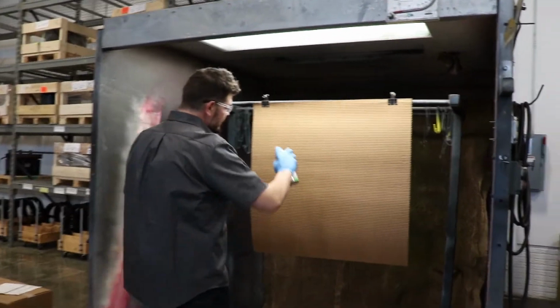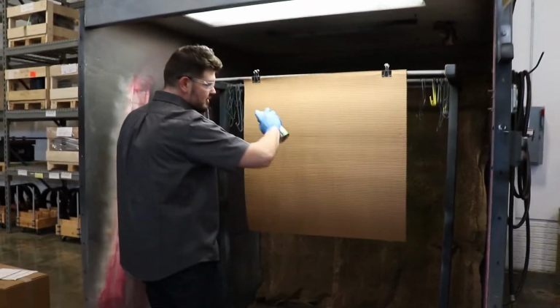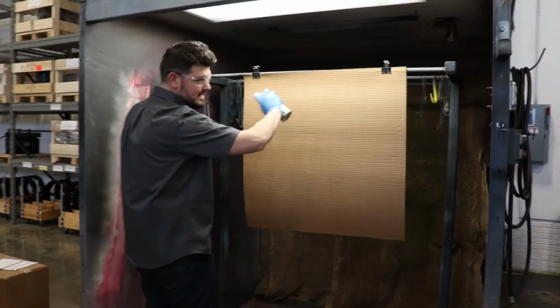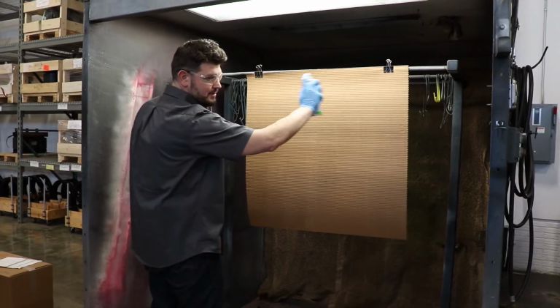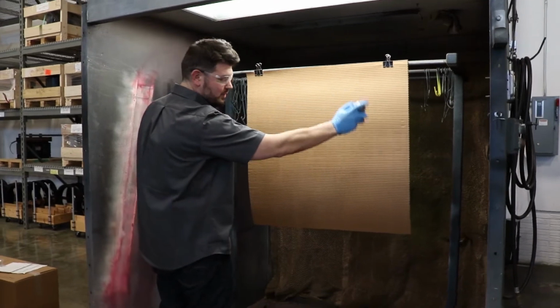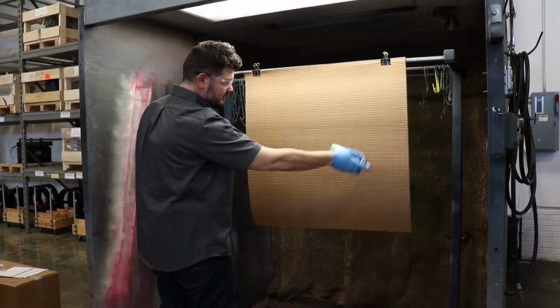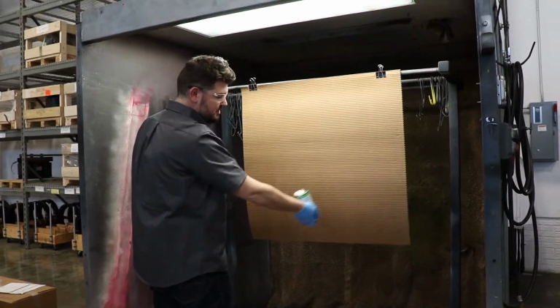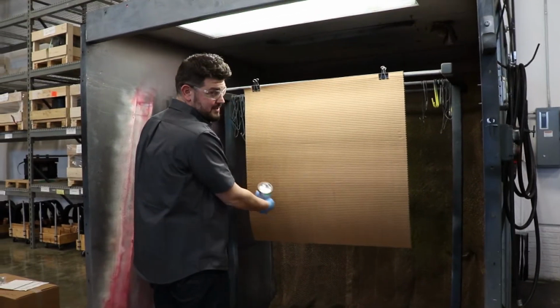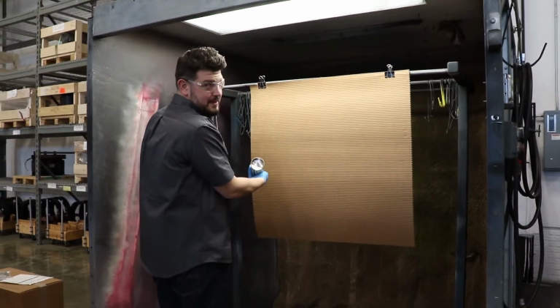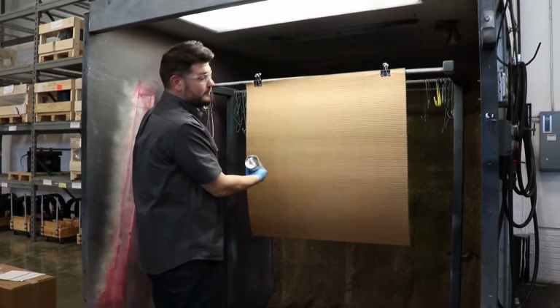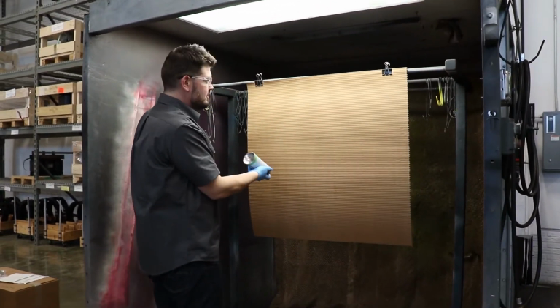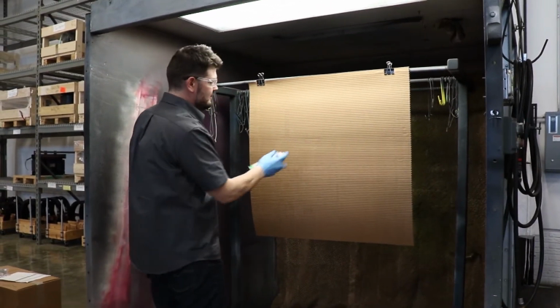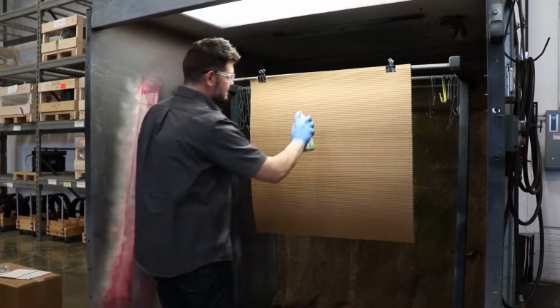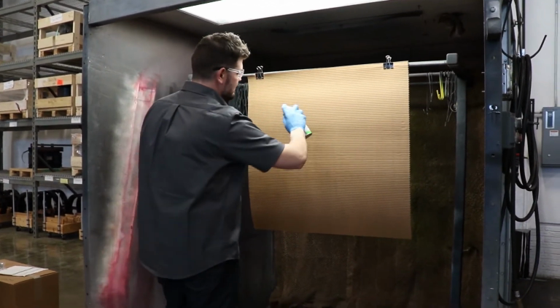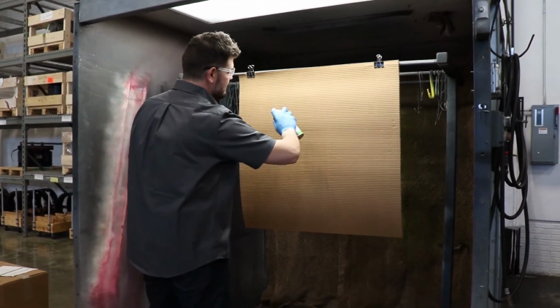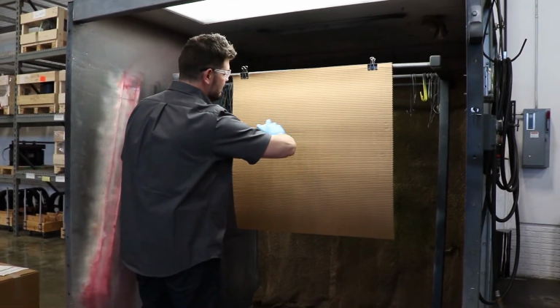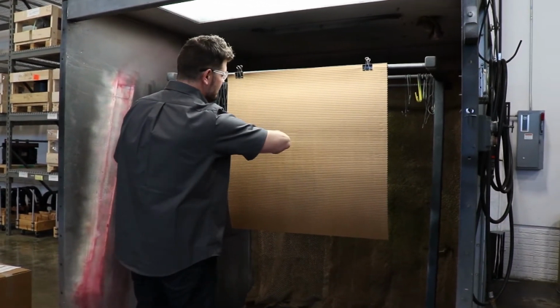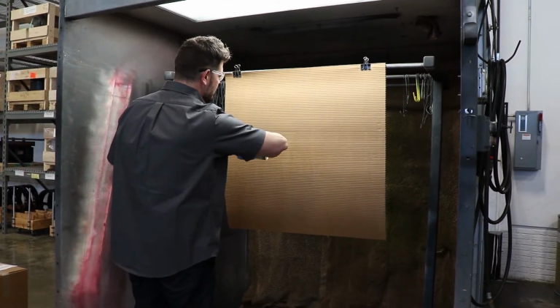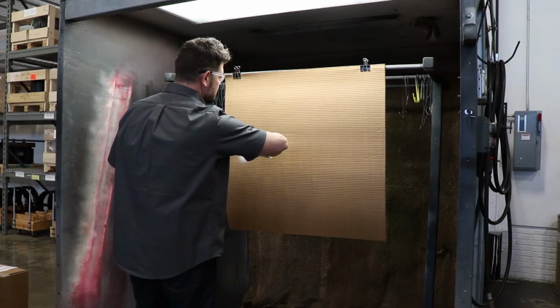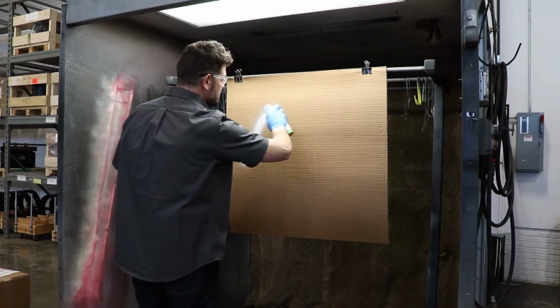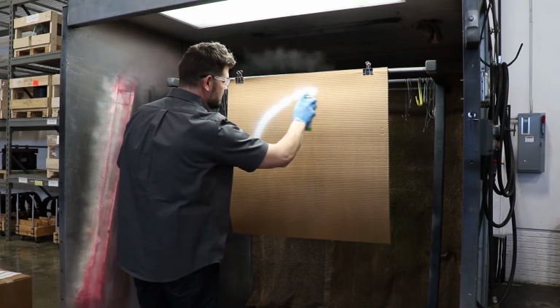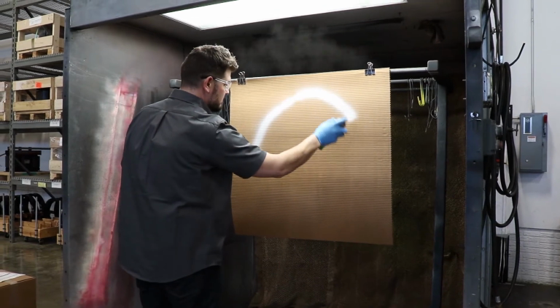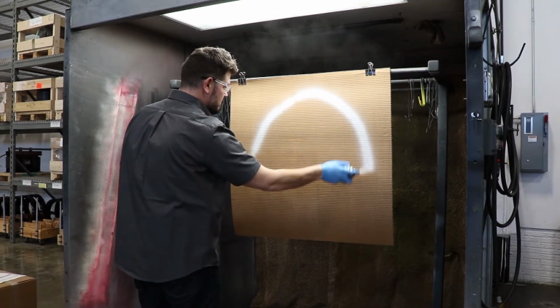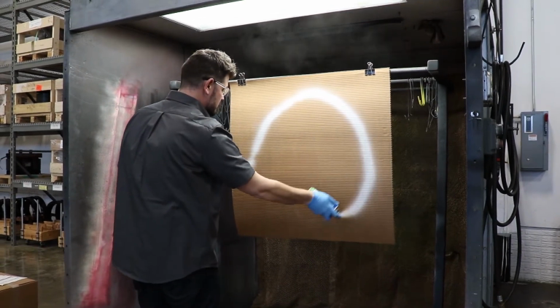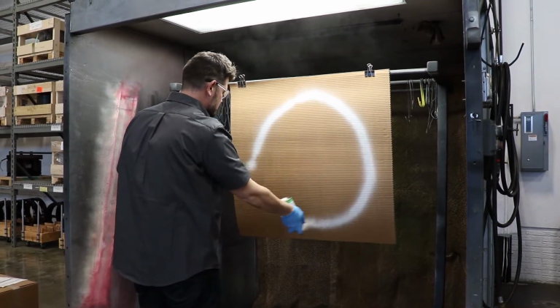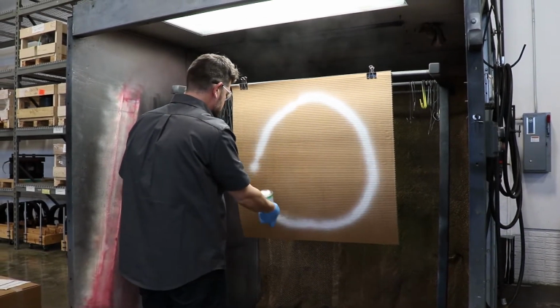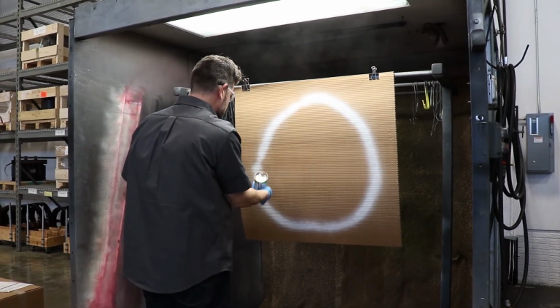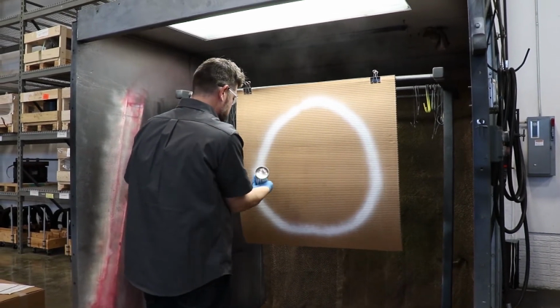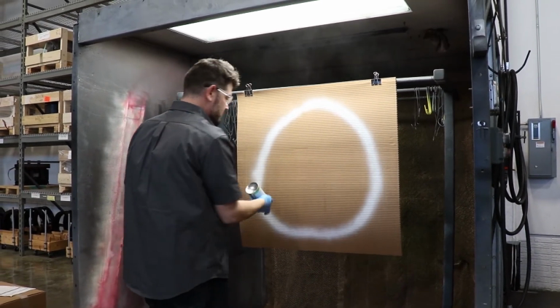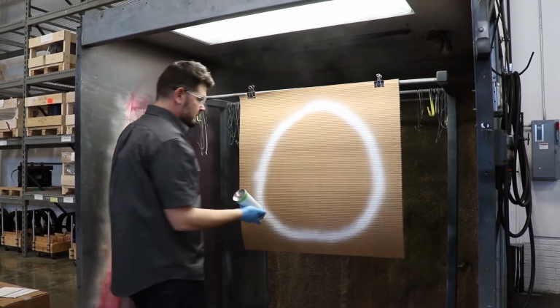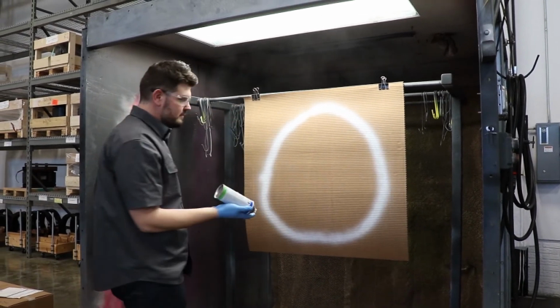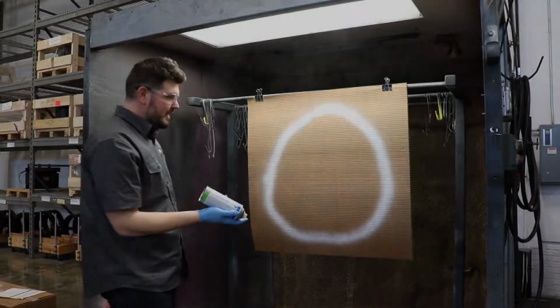You start at the top and you can do one fluid motion. I'm going to attempt to make a perfect circle out of this. Not bad.